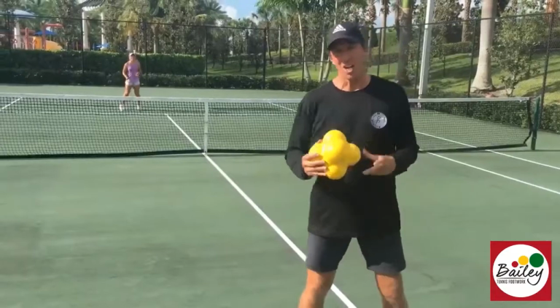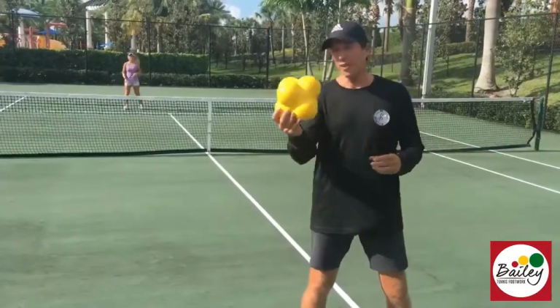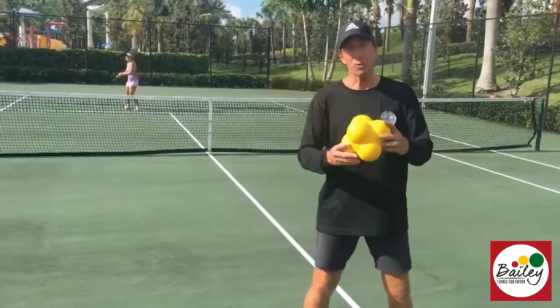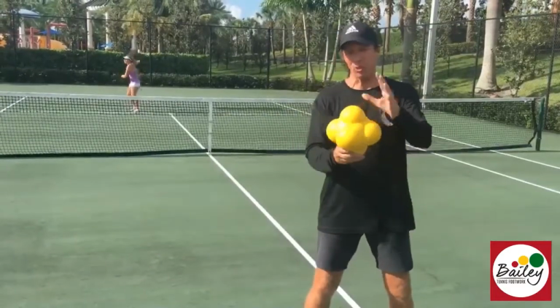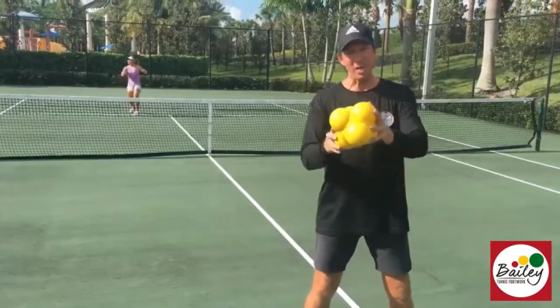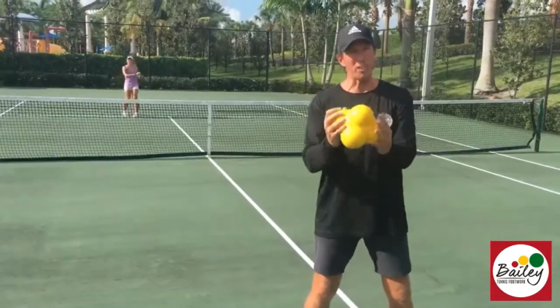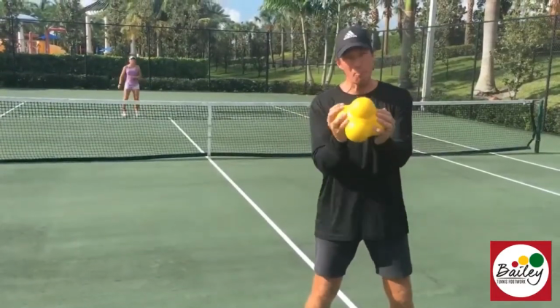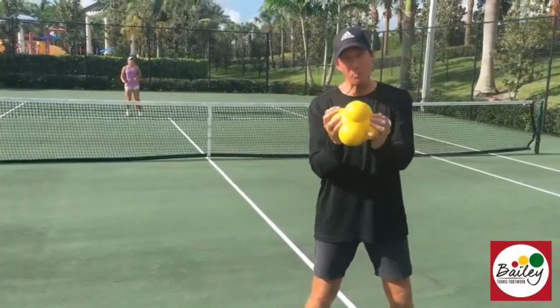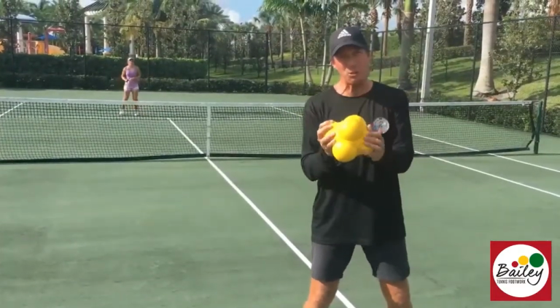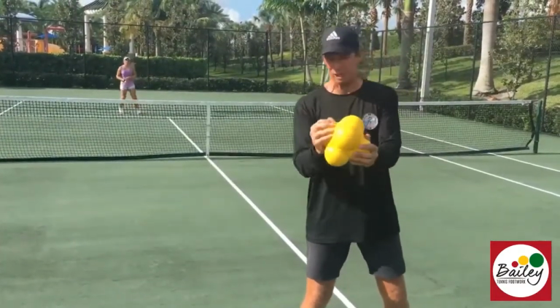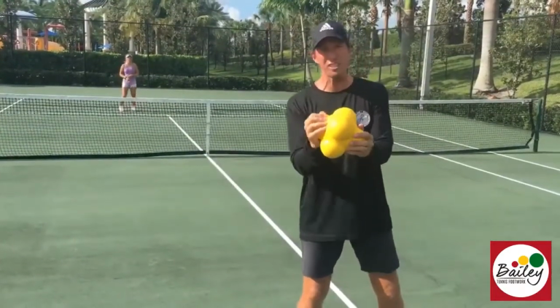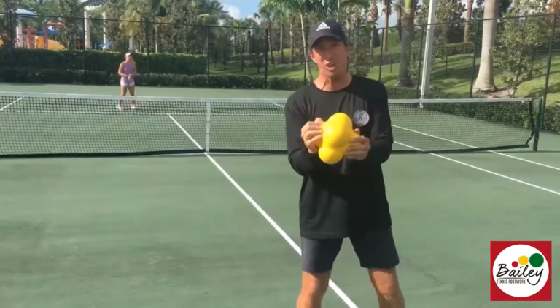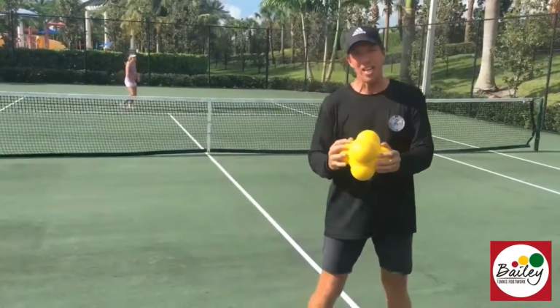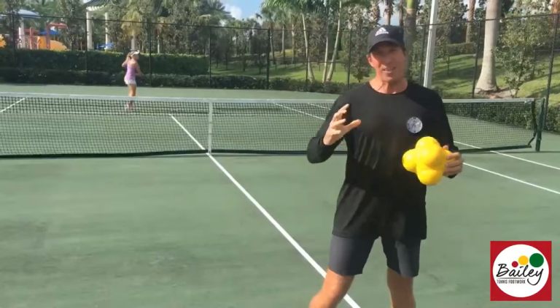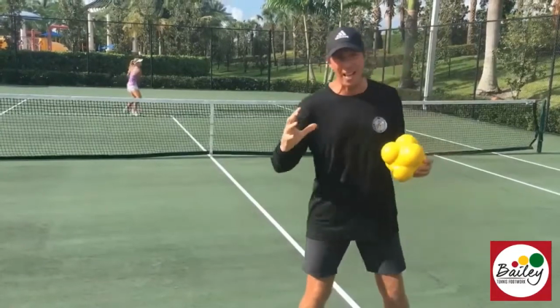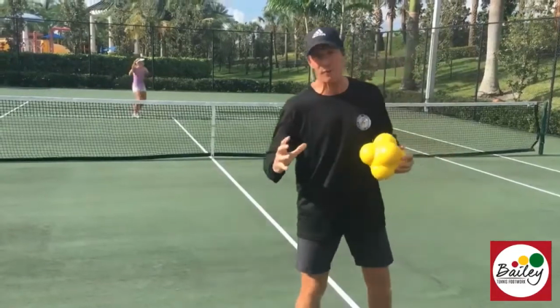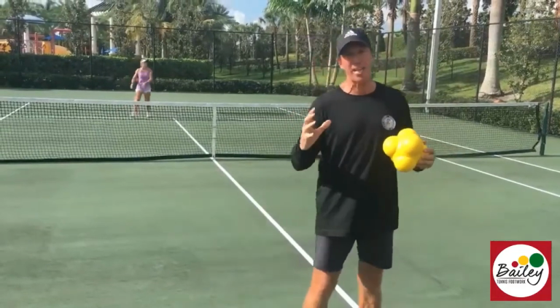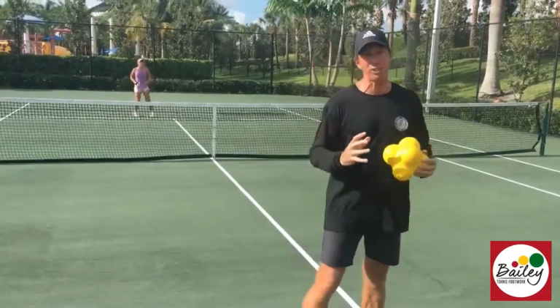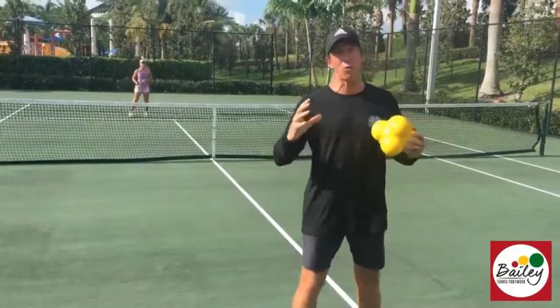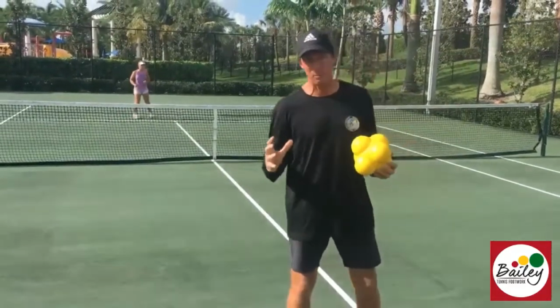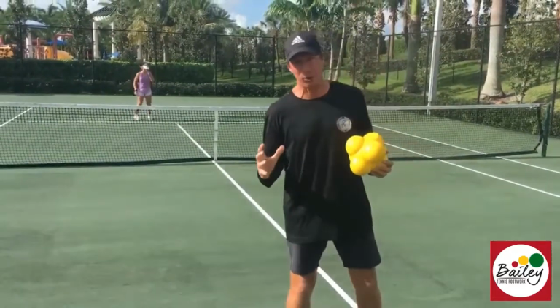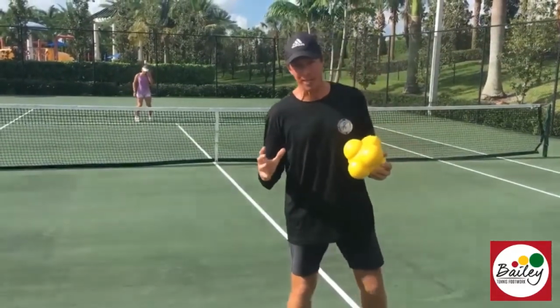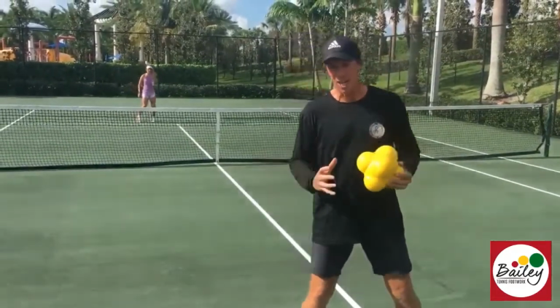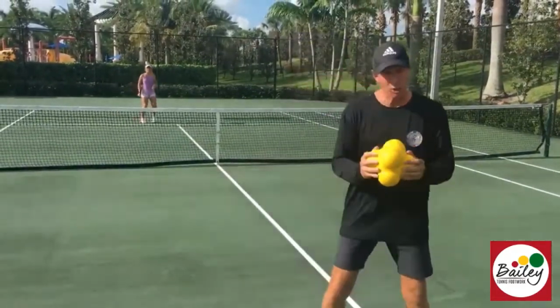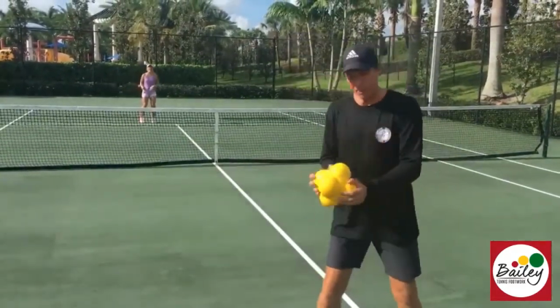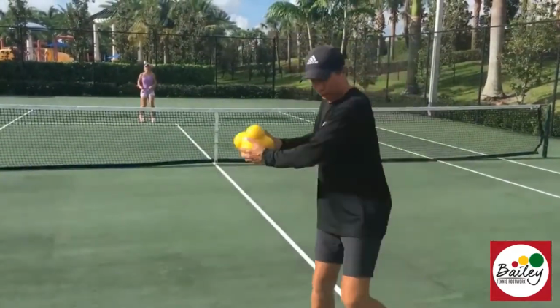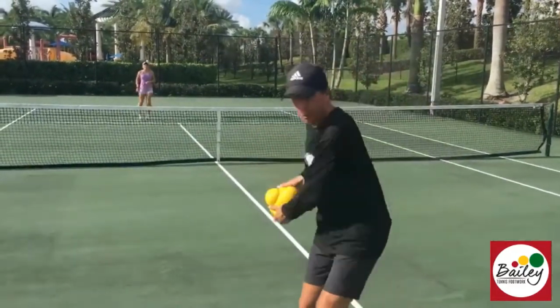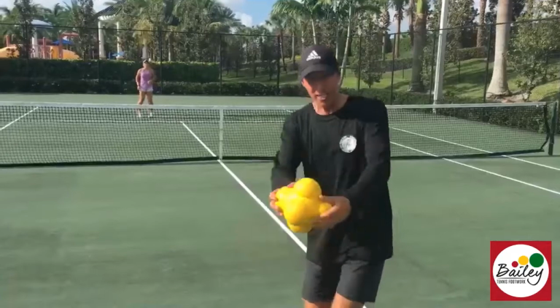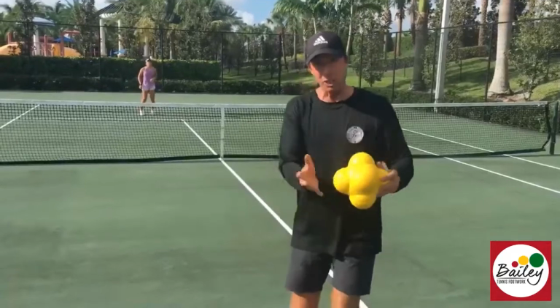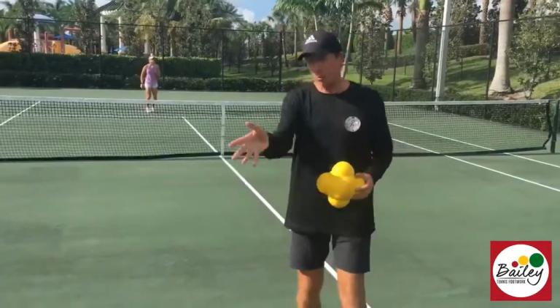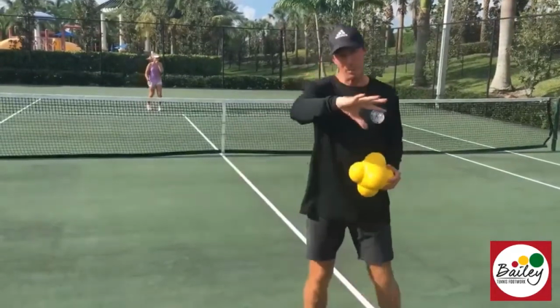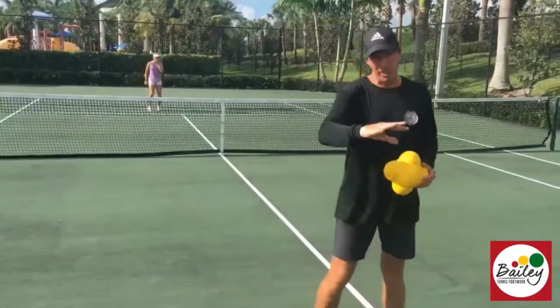I have a thing I call a Z-ball, but it's much bigger than normal. It's nice and soft. It's fantastic for your reactions and for your warm-ups before you play. It's great because you can throw it like a tennis shot, and even put topspin on it.